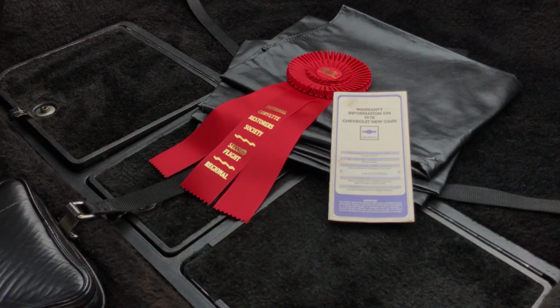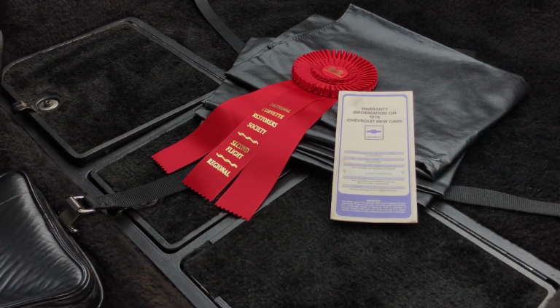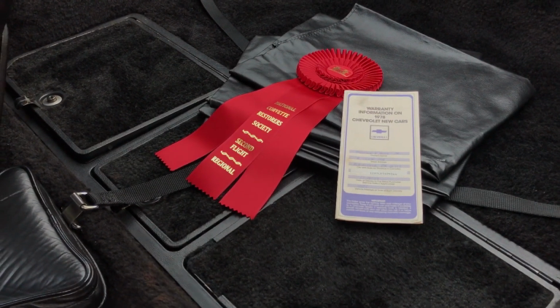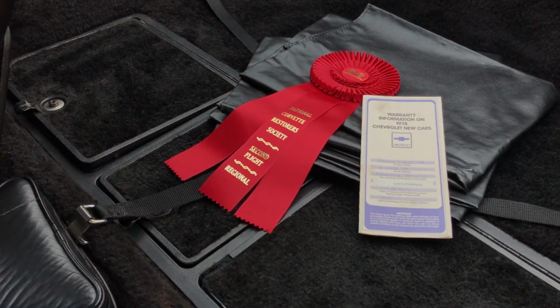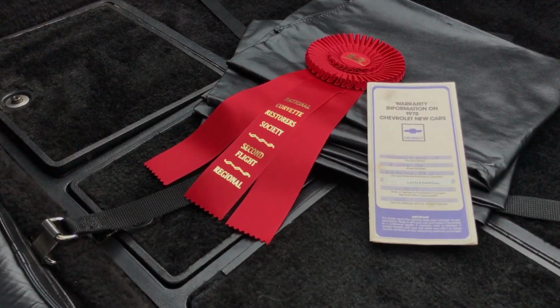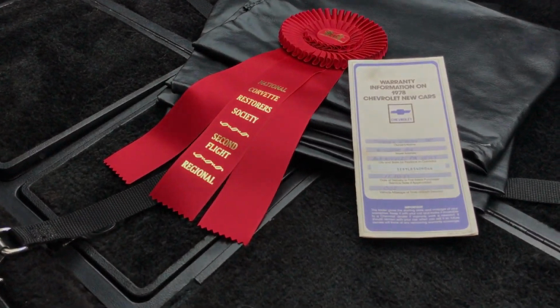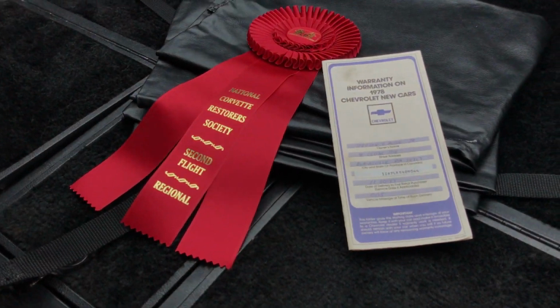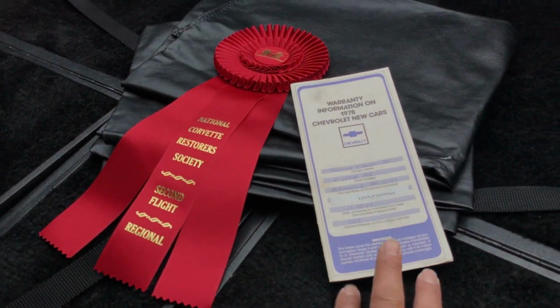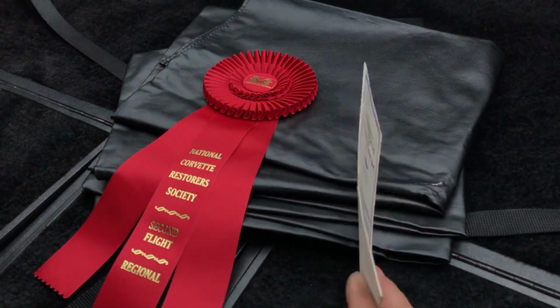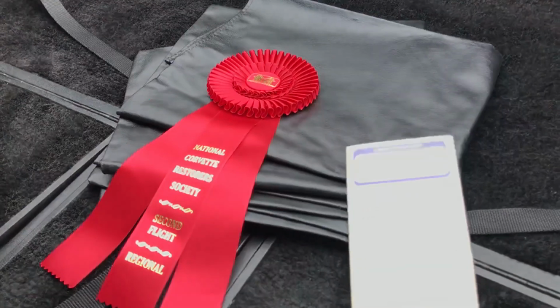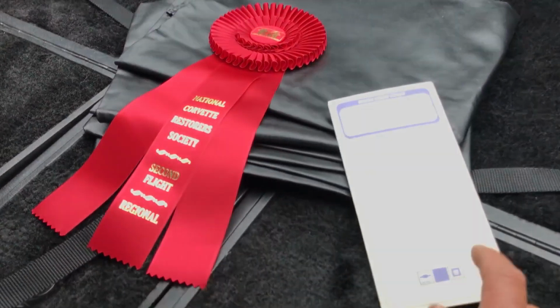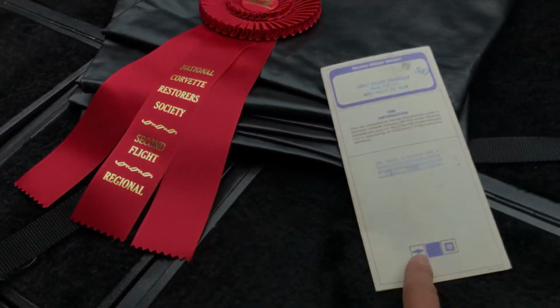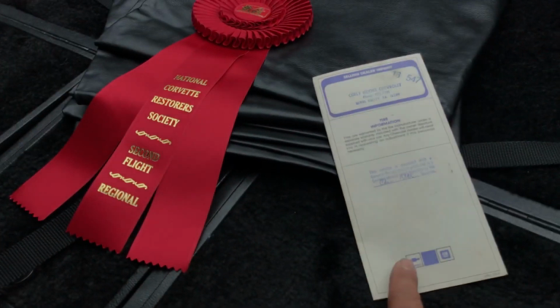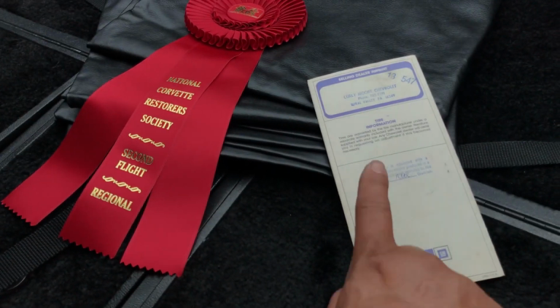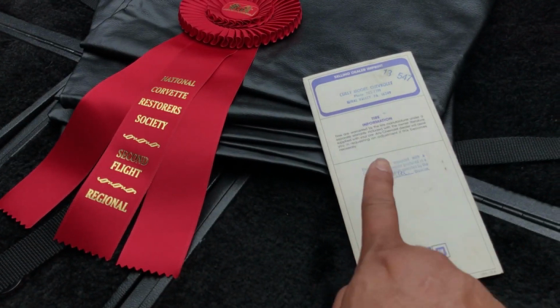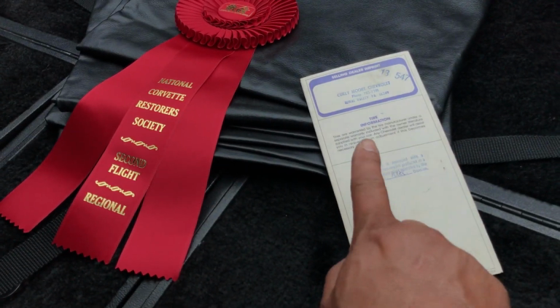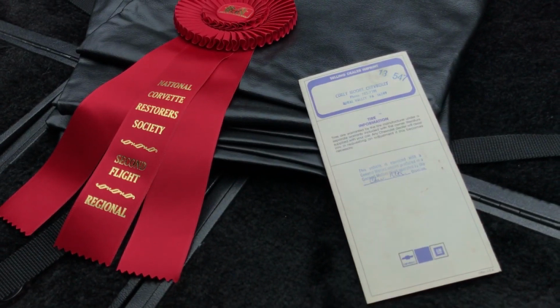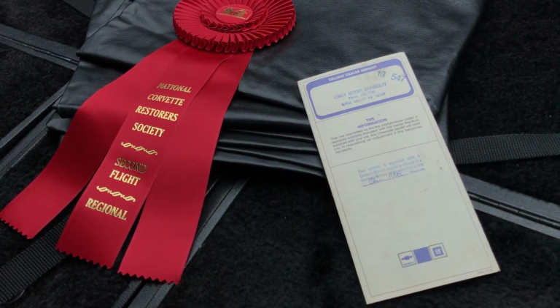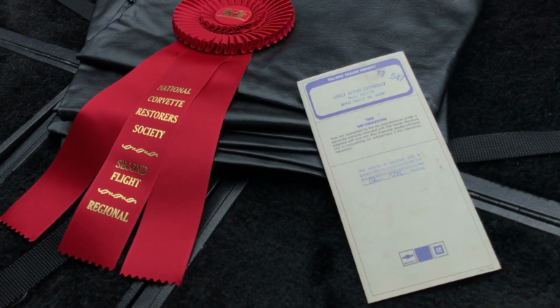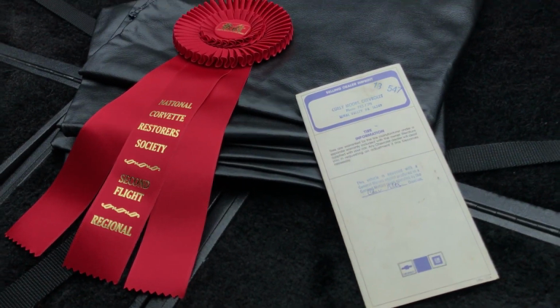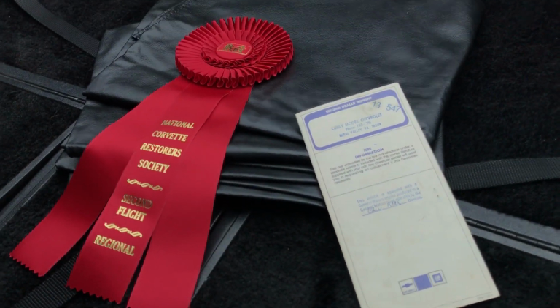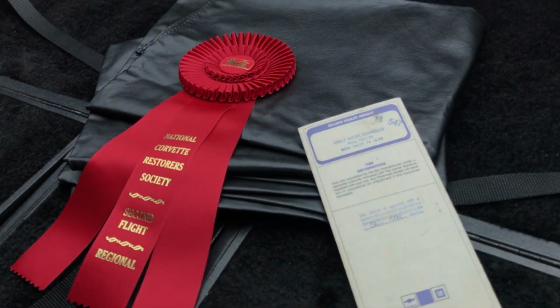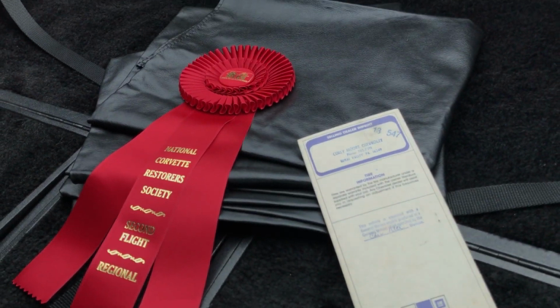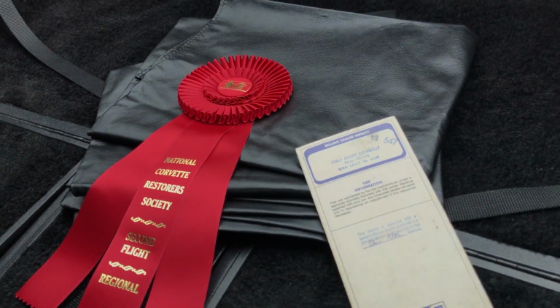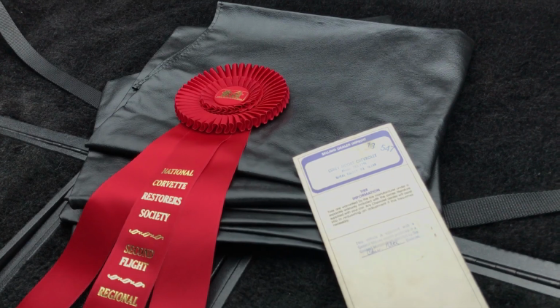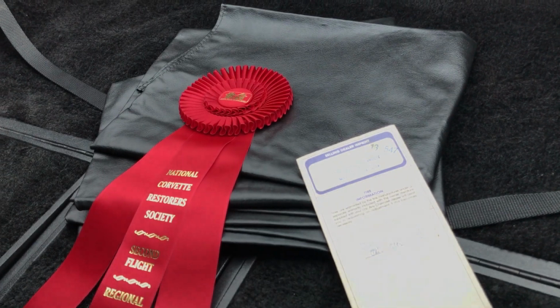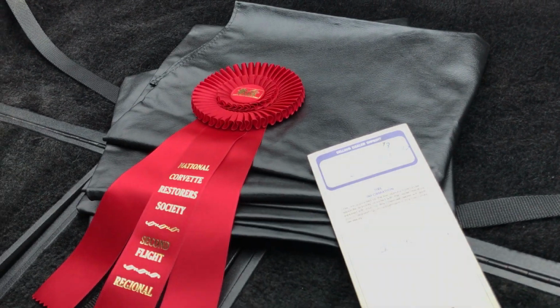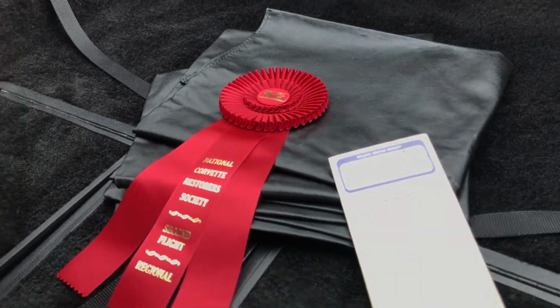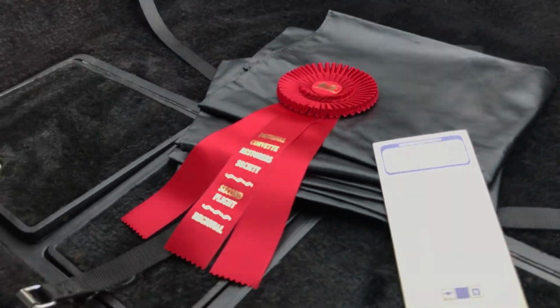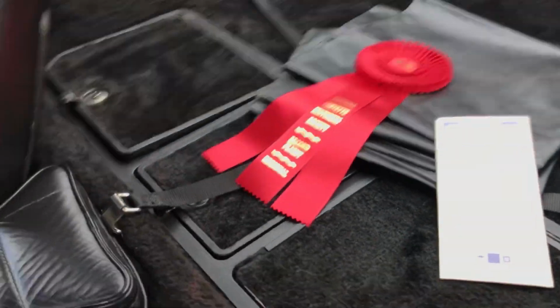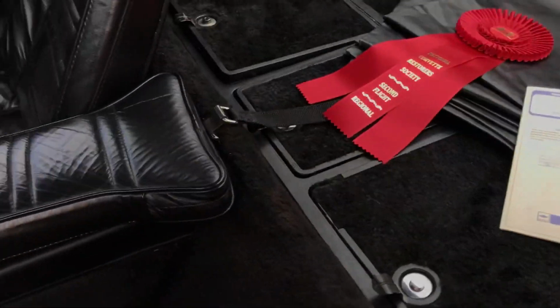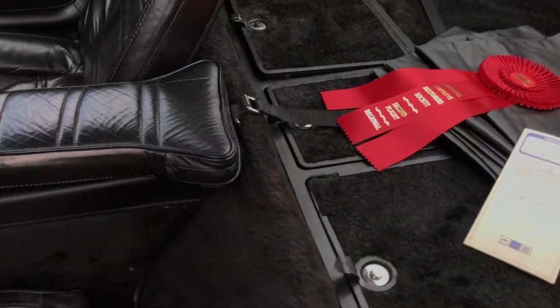The warranty booklet has the original owner's name, when he purchased it, the miles on it, and on the back, the dealership where it was sold new — Curly Moore Chevrolet in Rural Valley, Pennsylvania, which really isn't all that far from here.